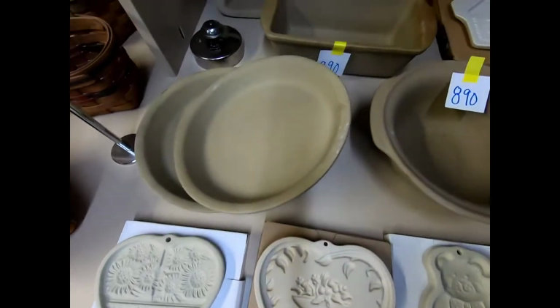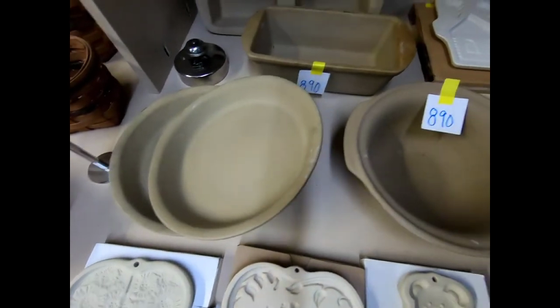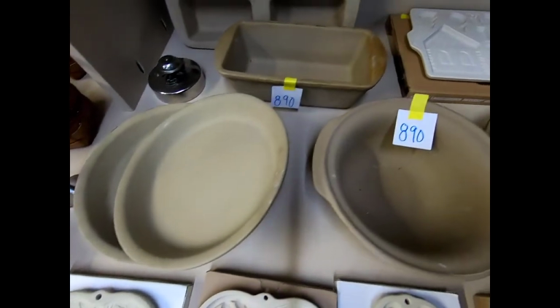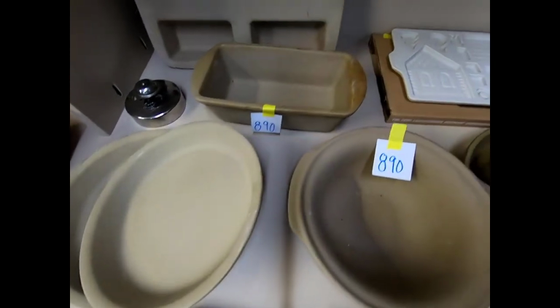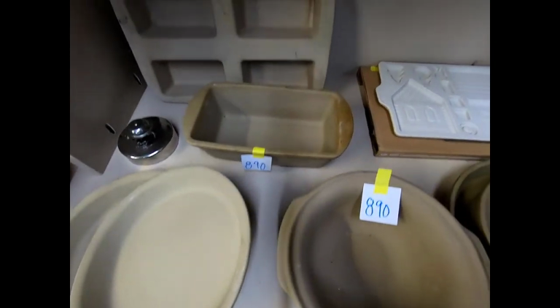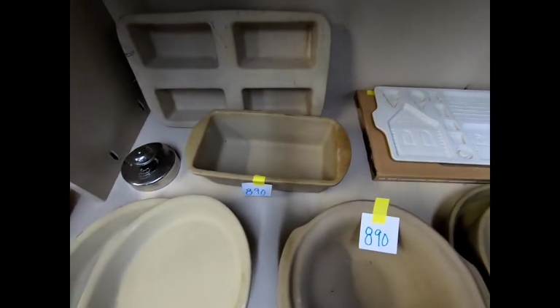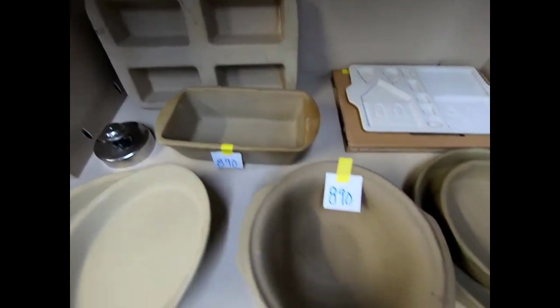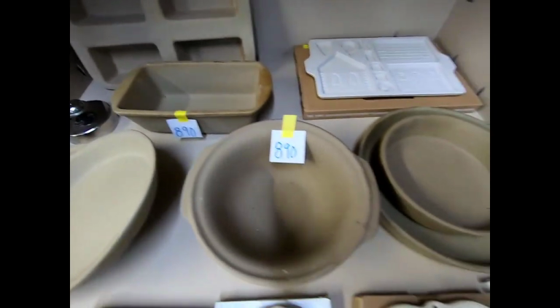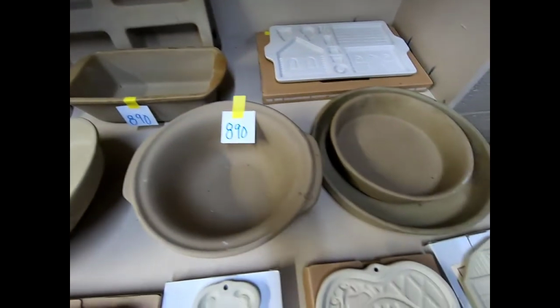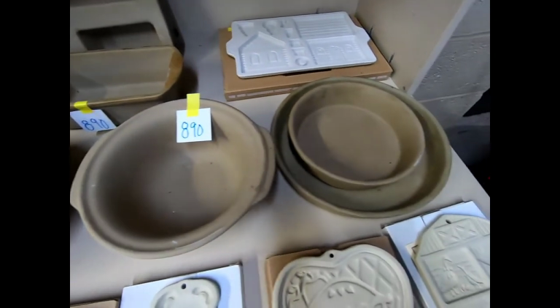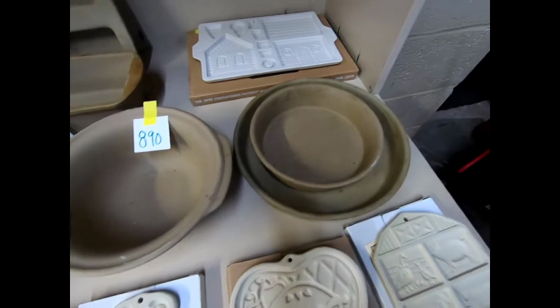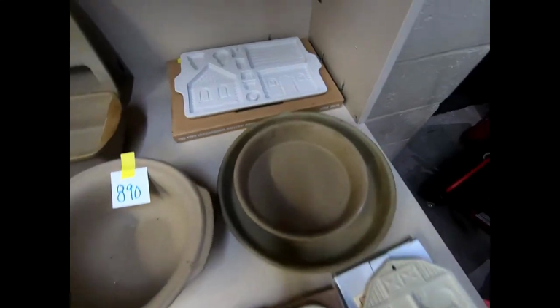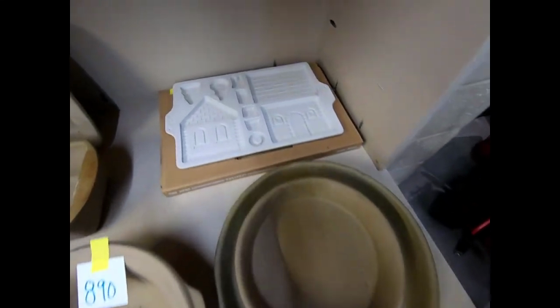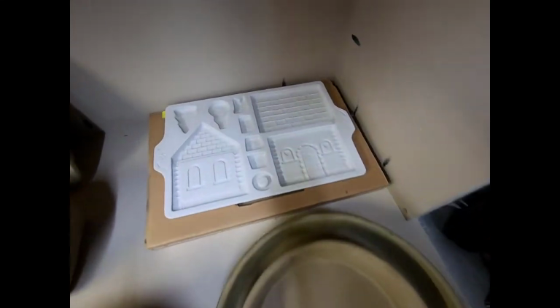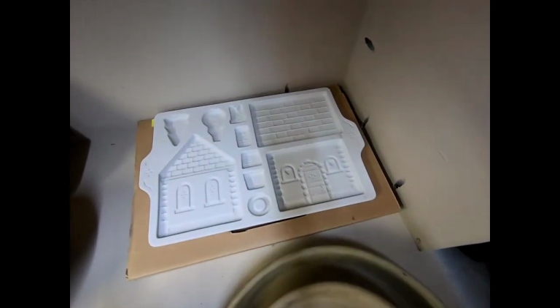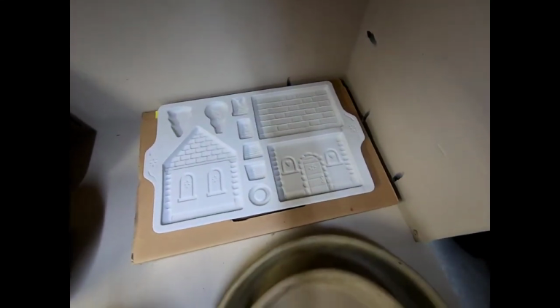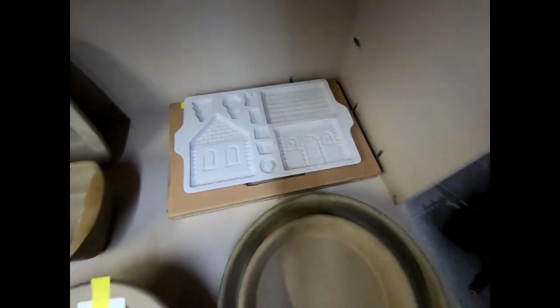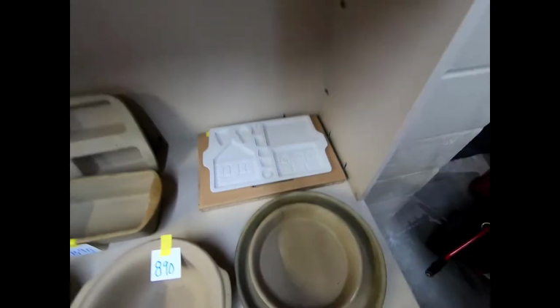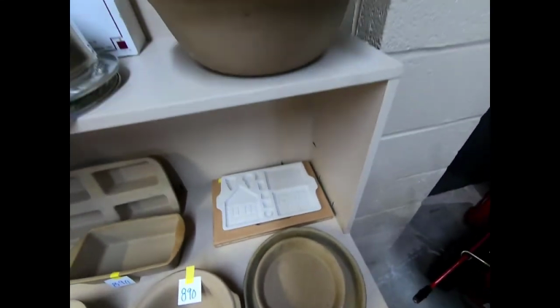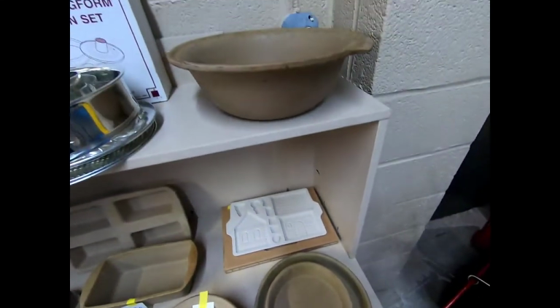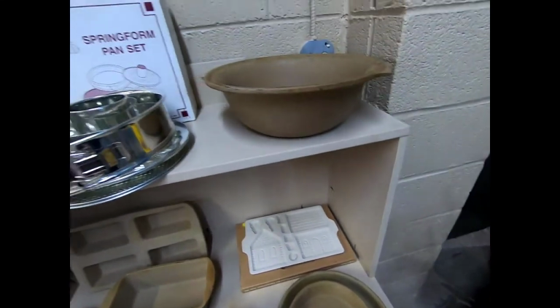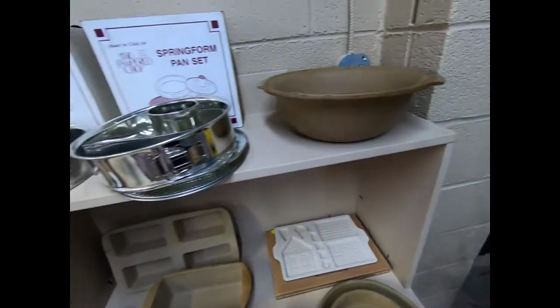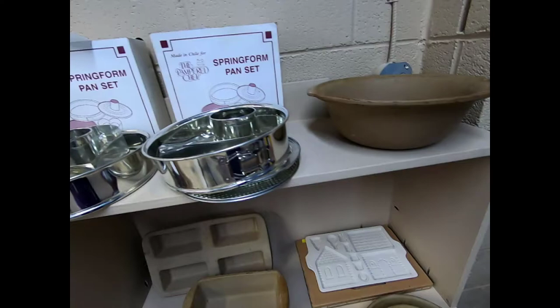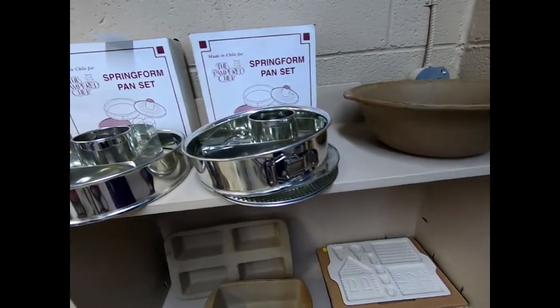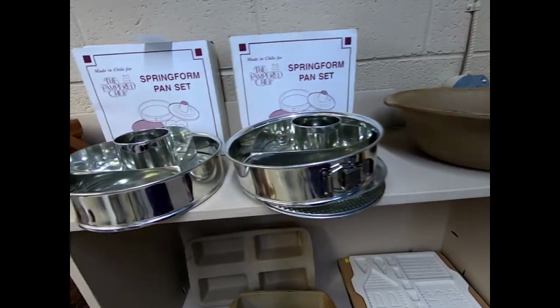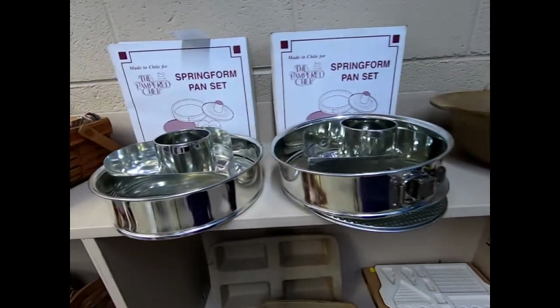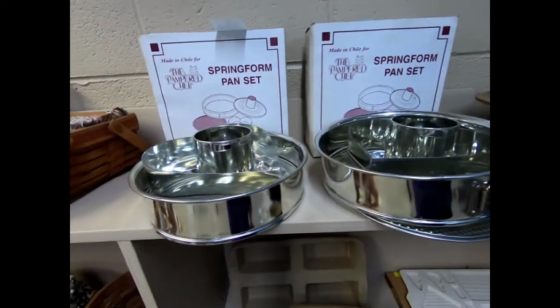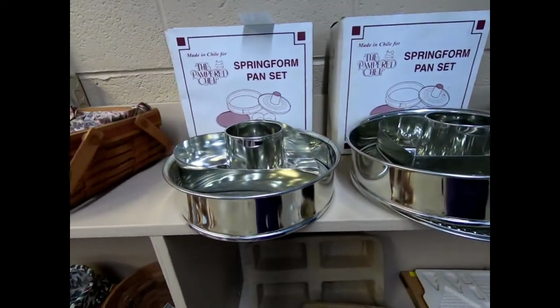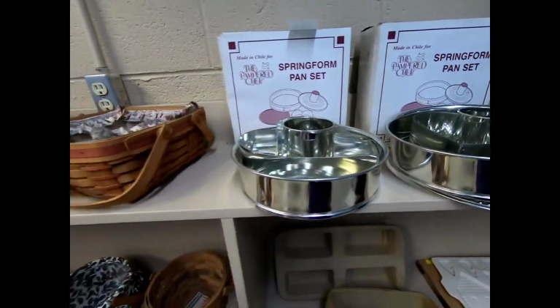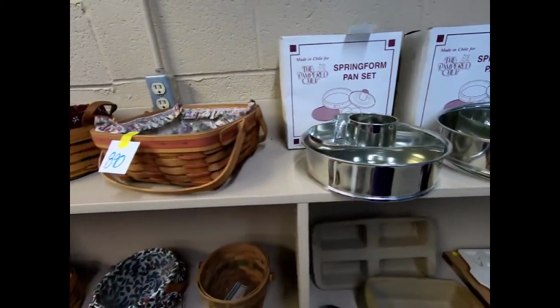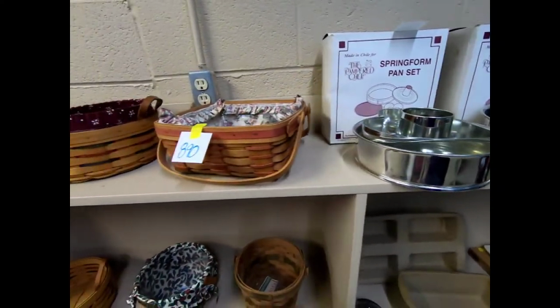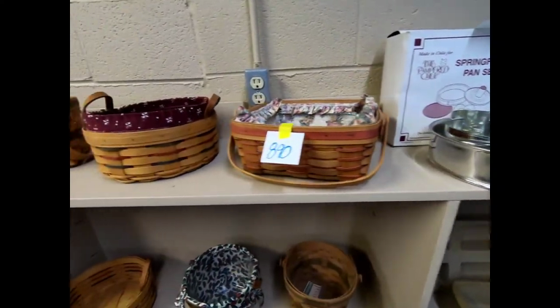There are pie plates, loaf pans, stoneware items, a gingerbread mold, a springform pan set by Pampered Chef, and more Longaberger pieces.